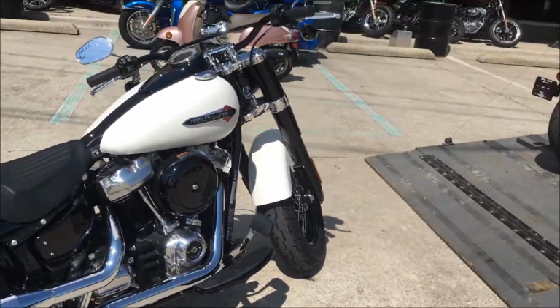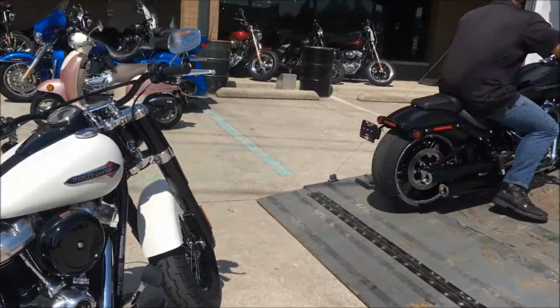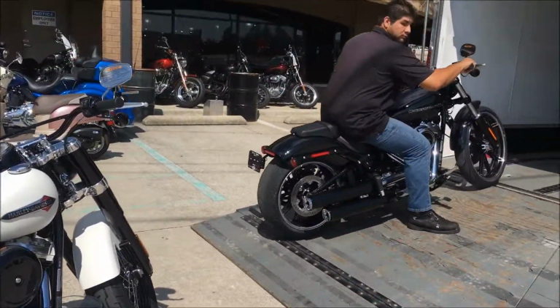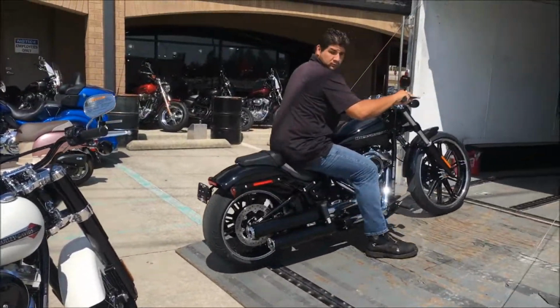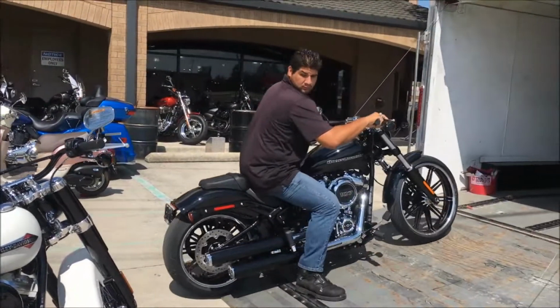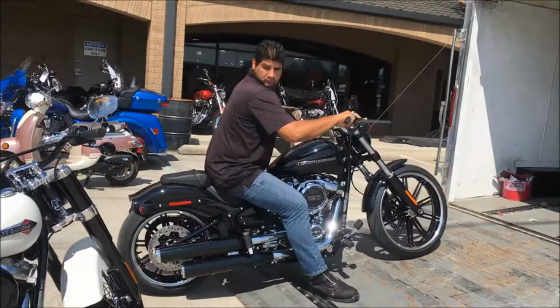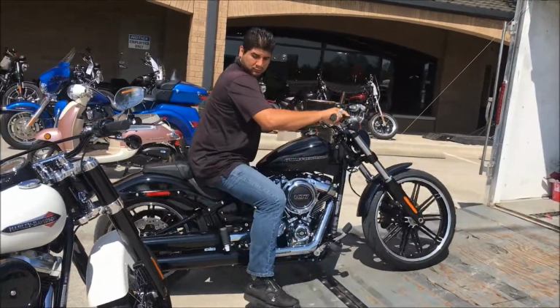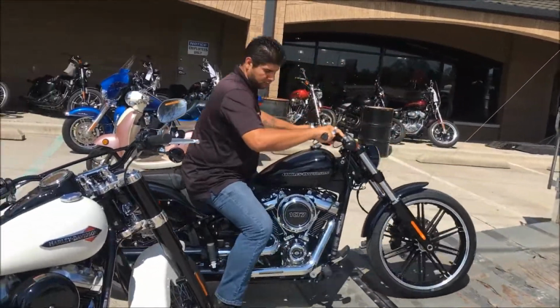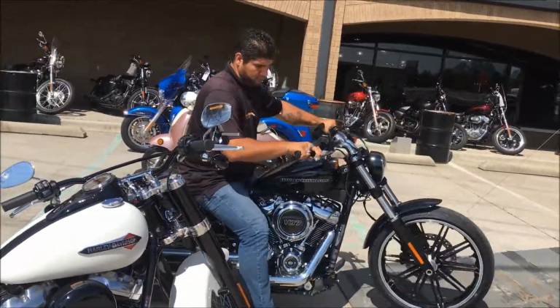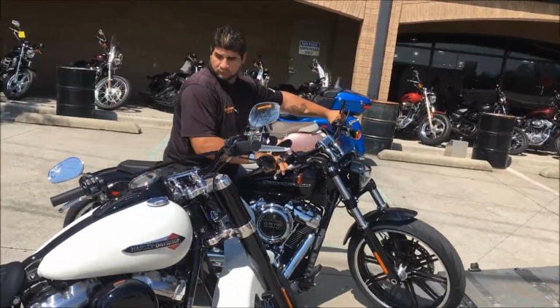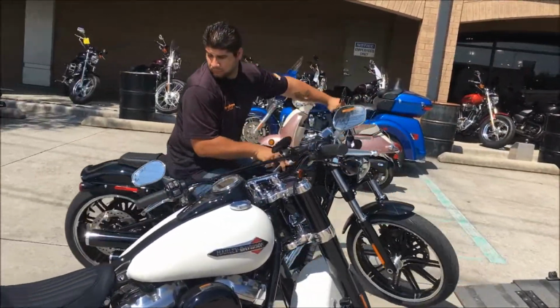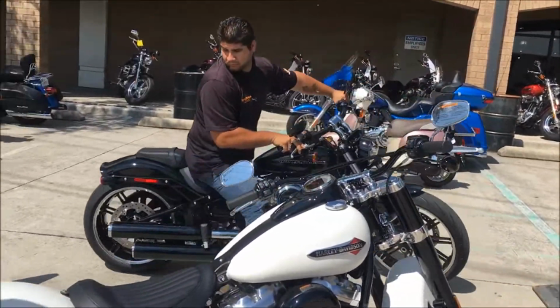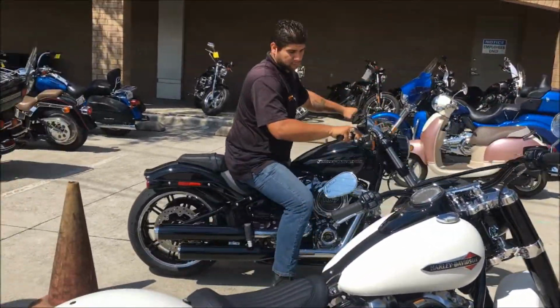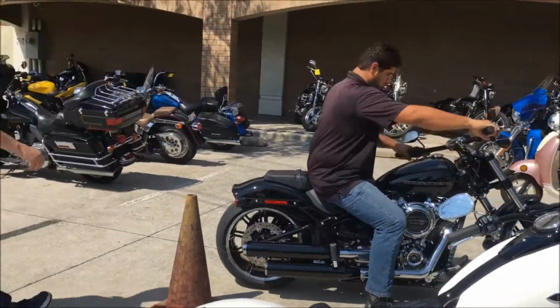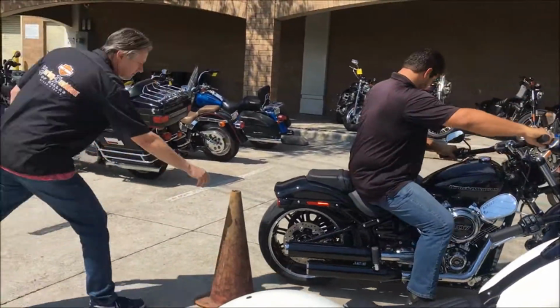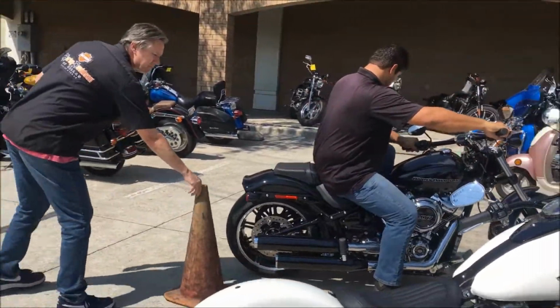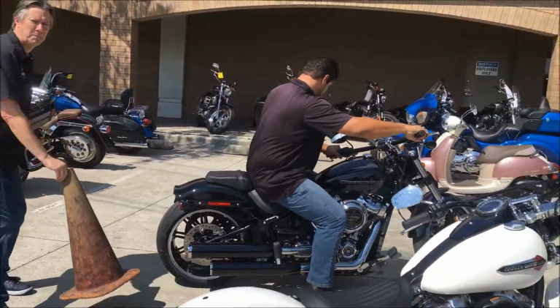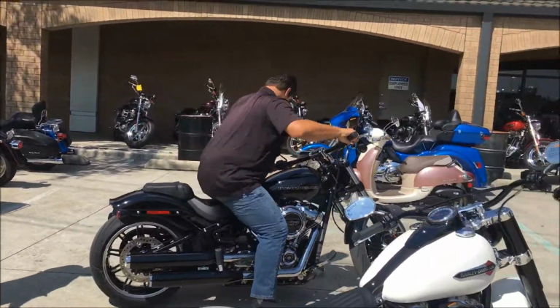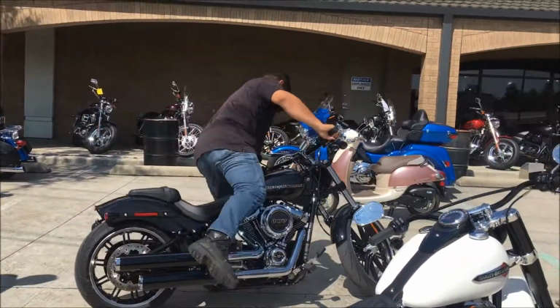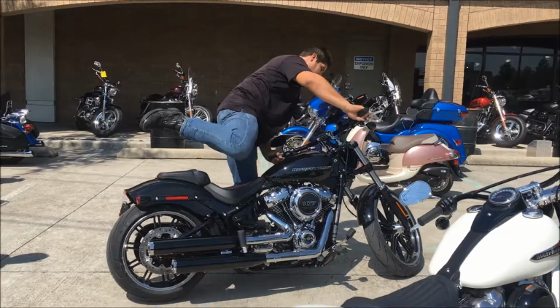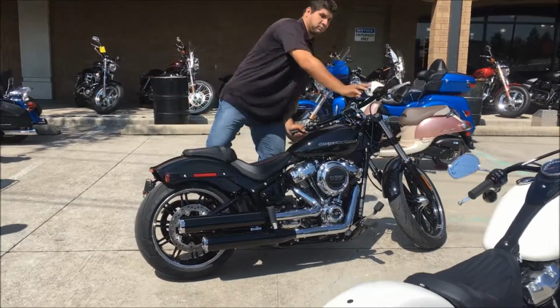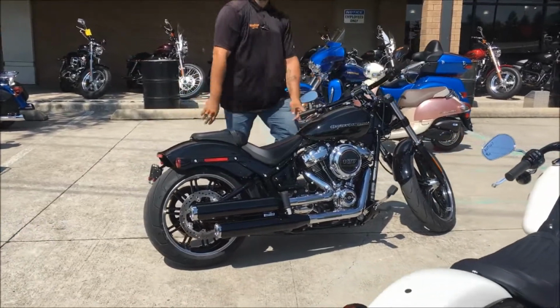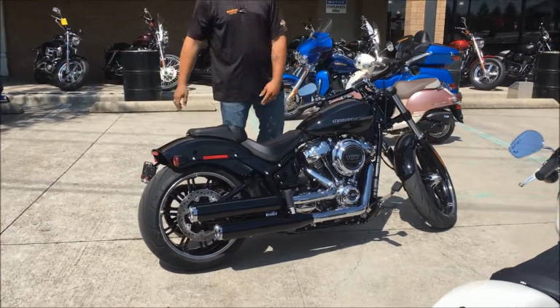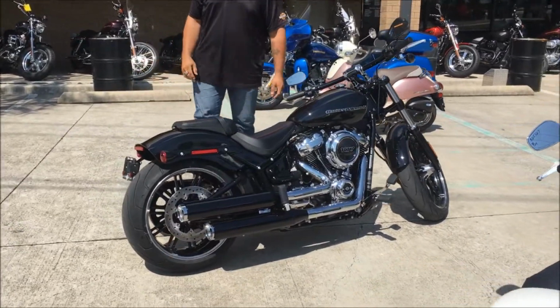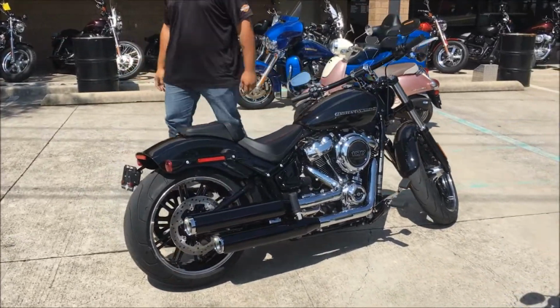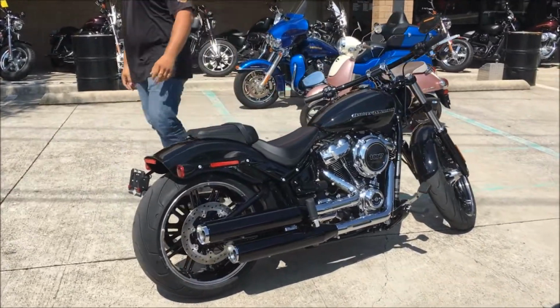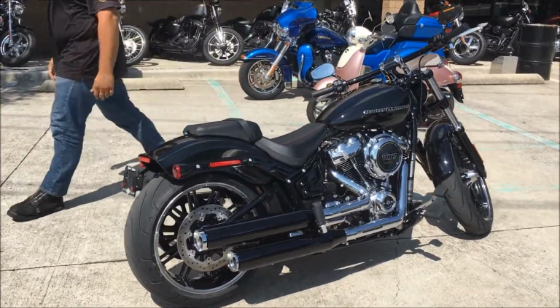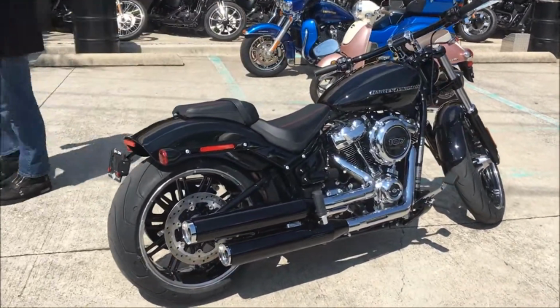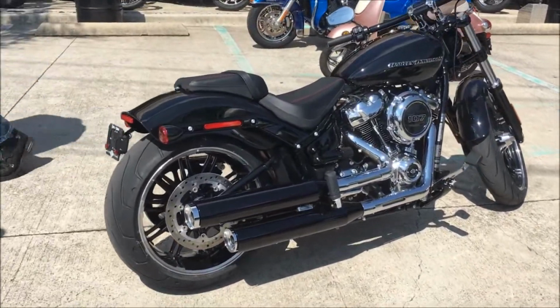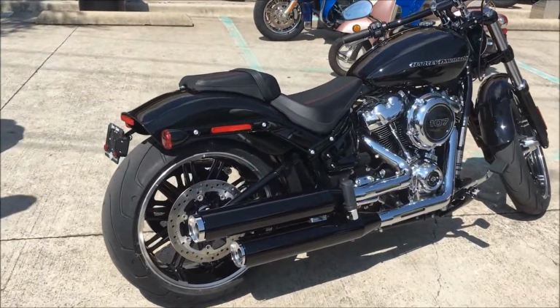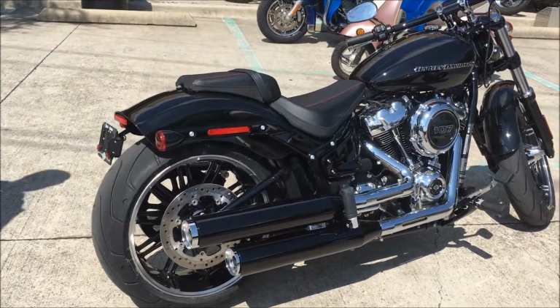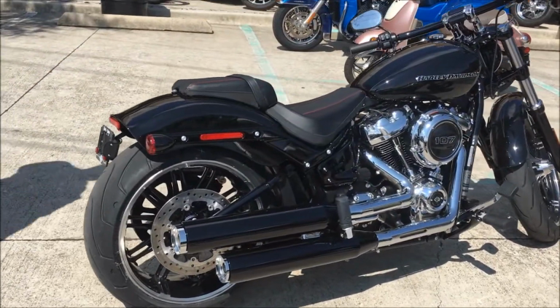We've also got a 2018 Breakout. 240 rear tire, Milwaukee 8 107, lots of power. This one's in vivid black. Damn, check that out!